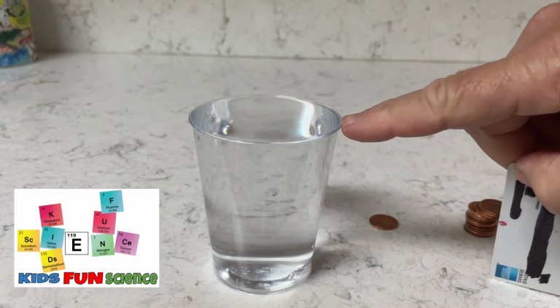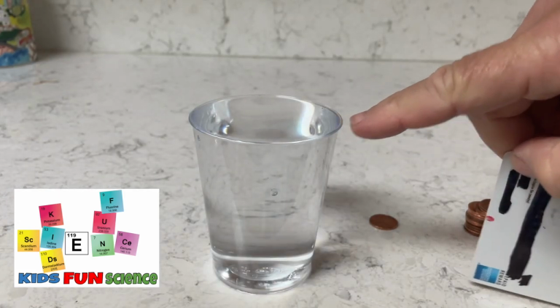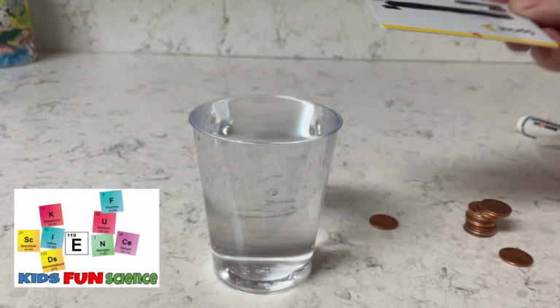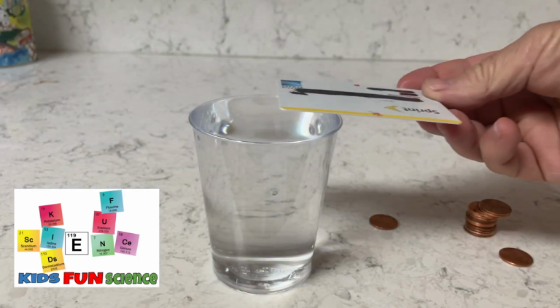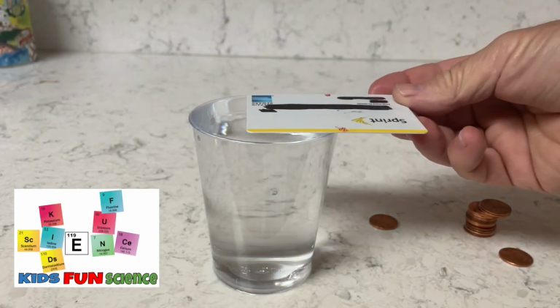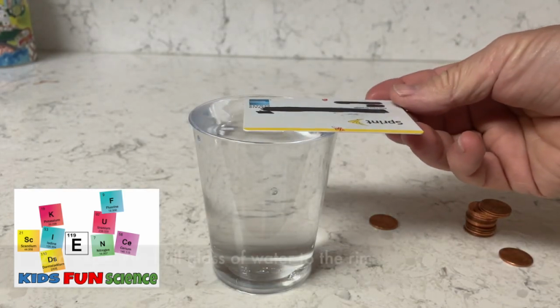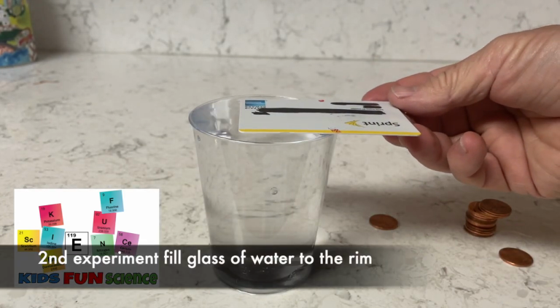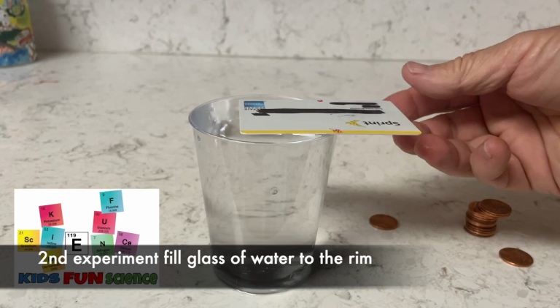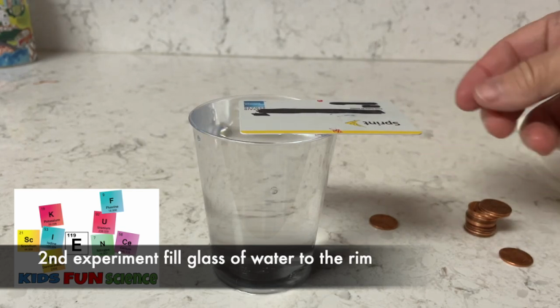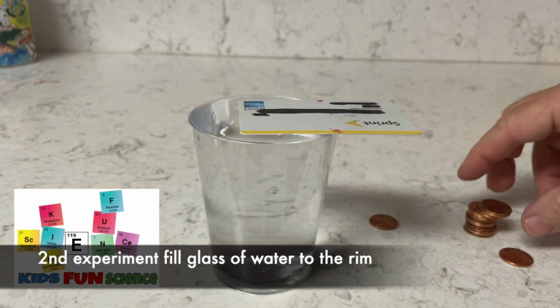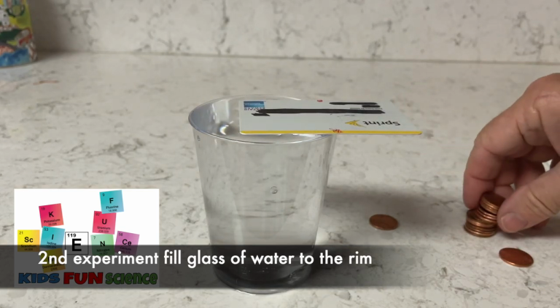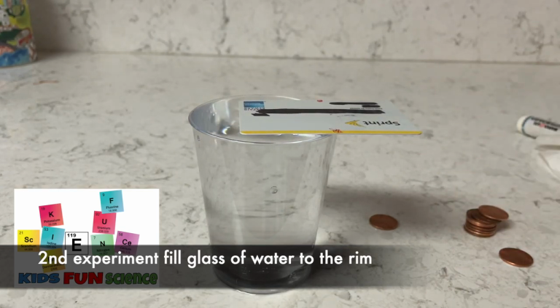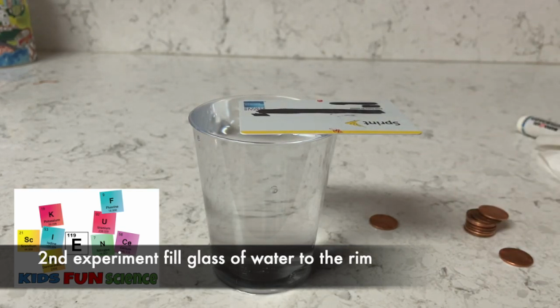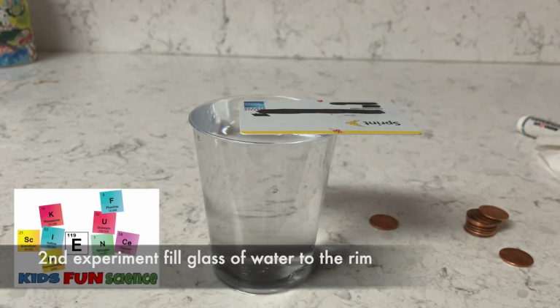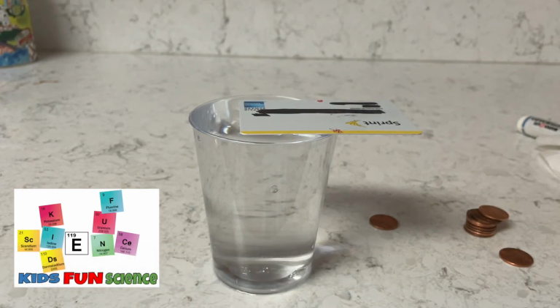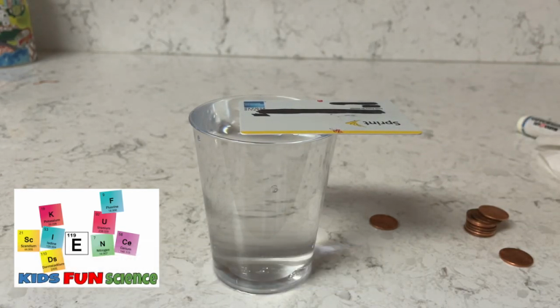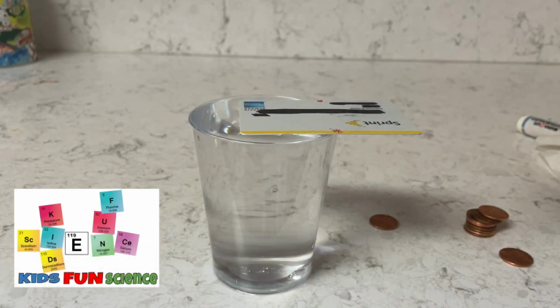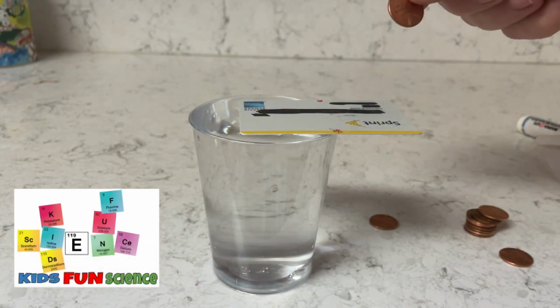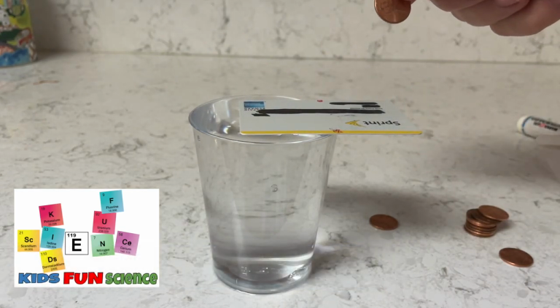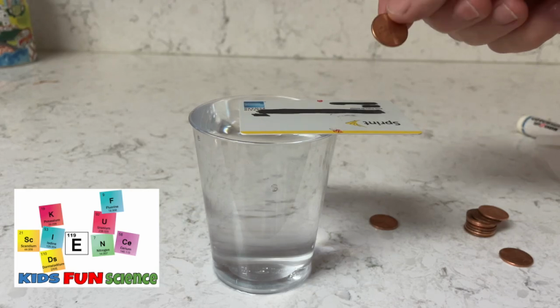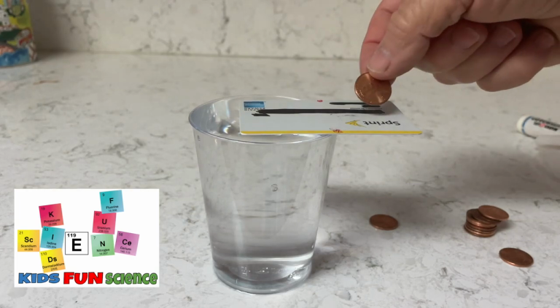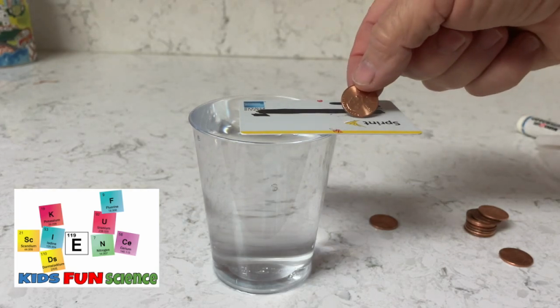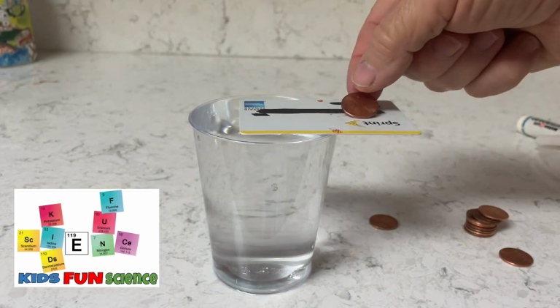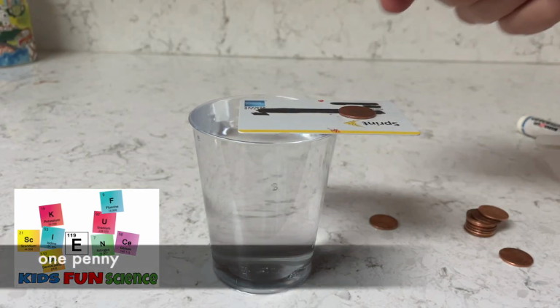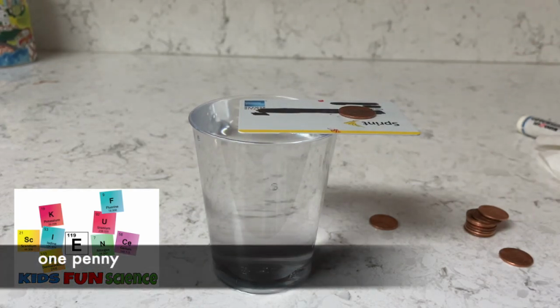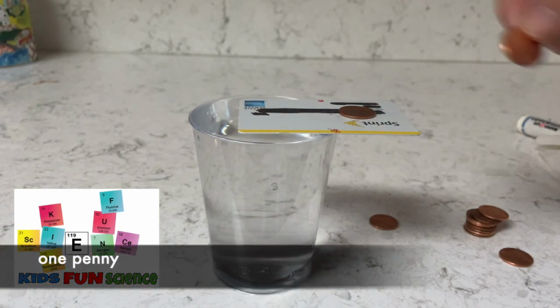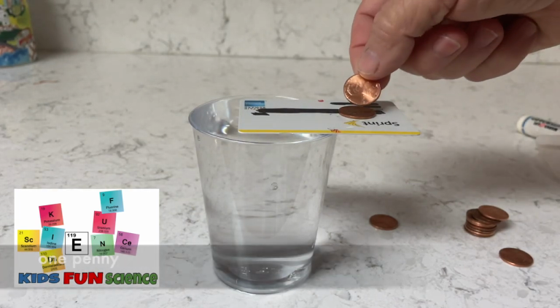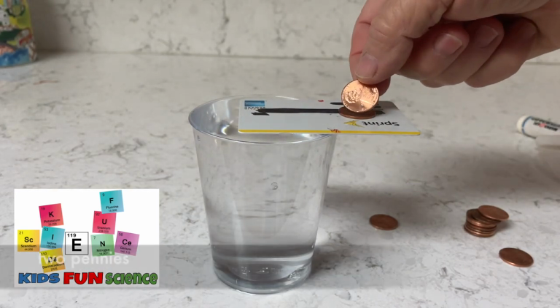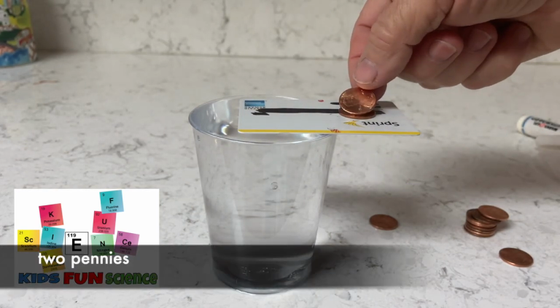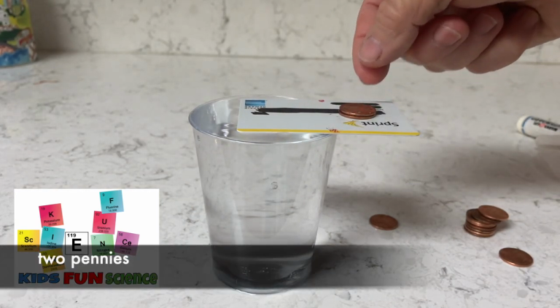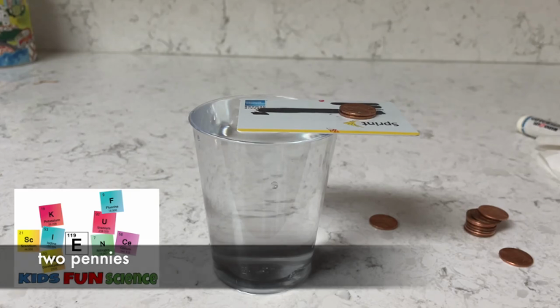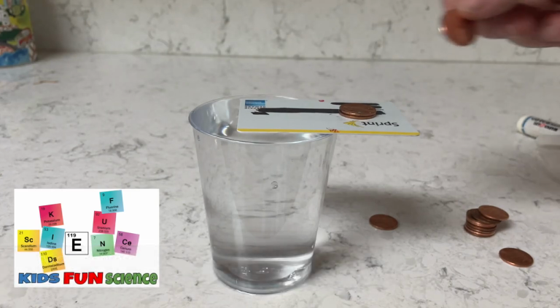For the second experiment, I've actually poured the water all the way to the top of the rim and placed the credit card in the same position. I'm going to see how many pennies I can stack on it this time. What's happening here is we're using surface tension.